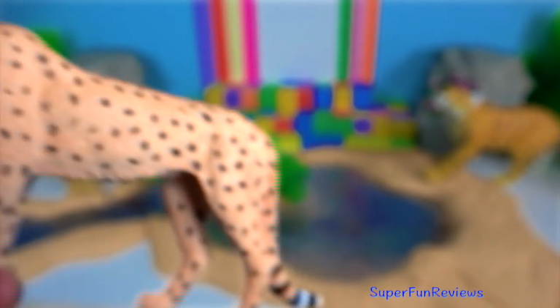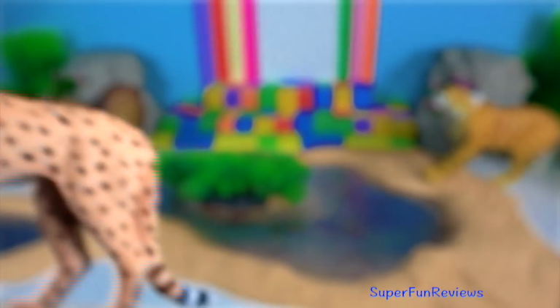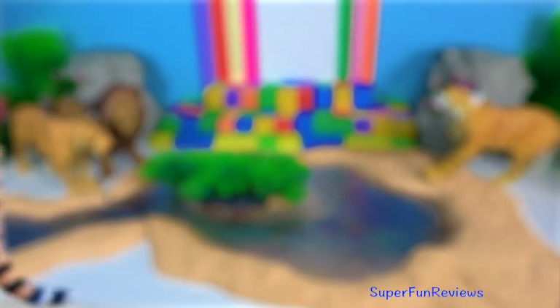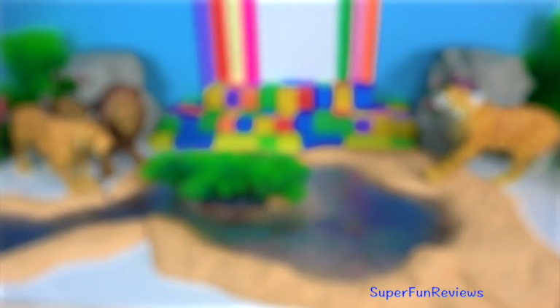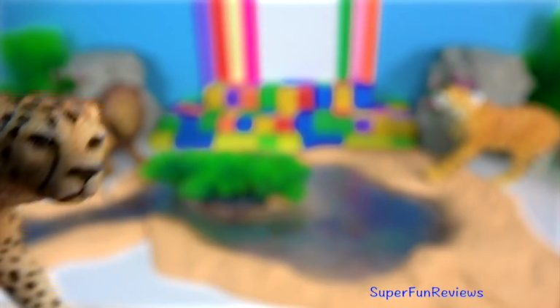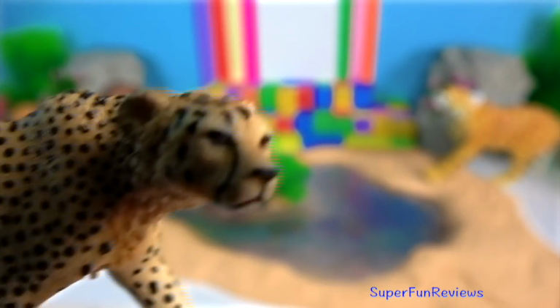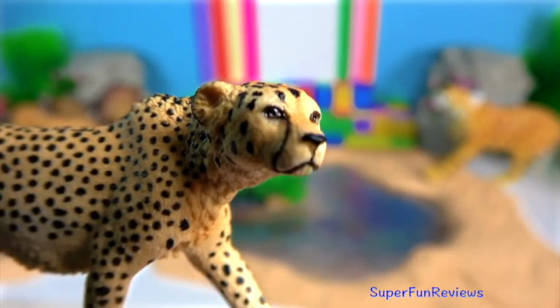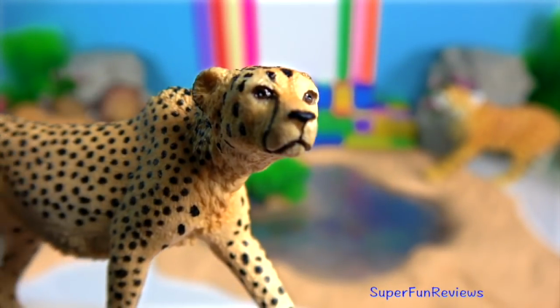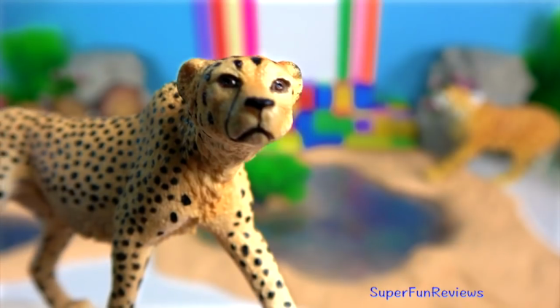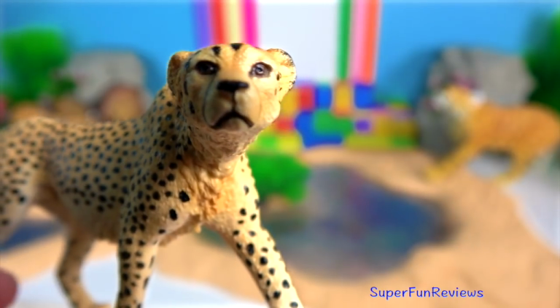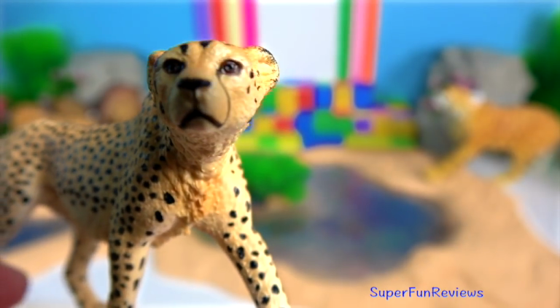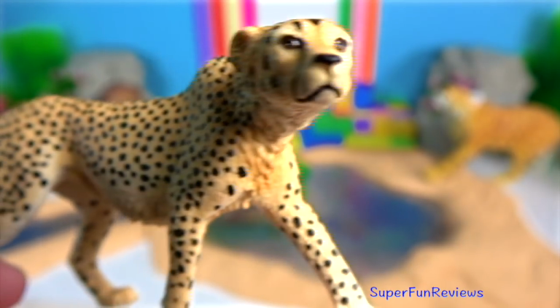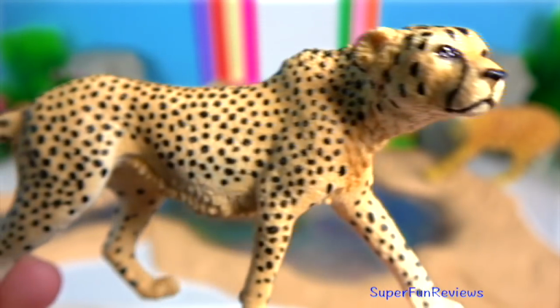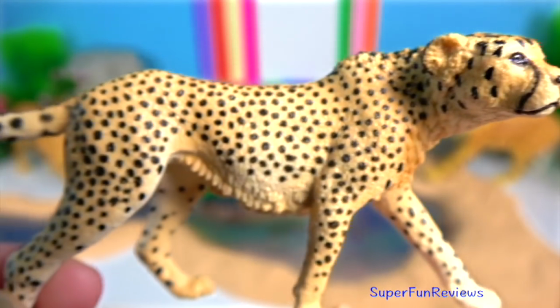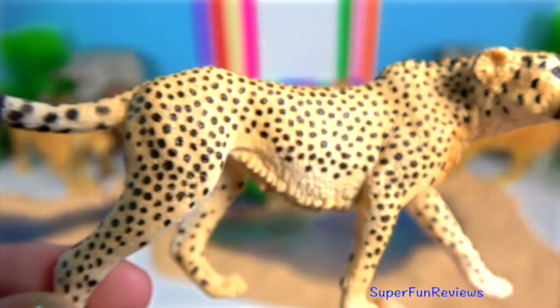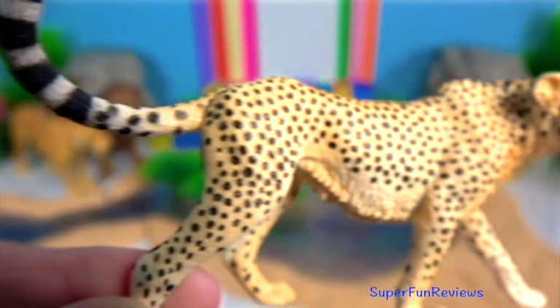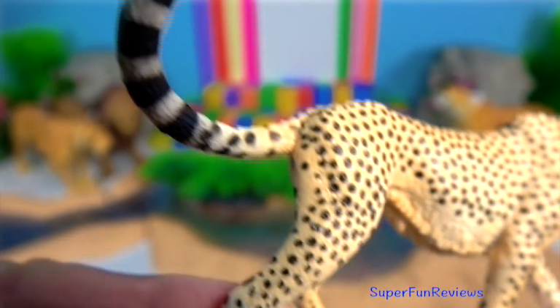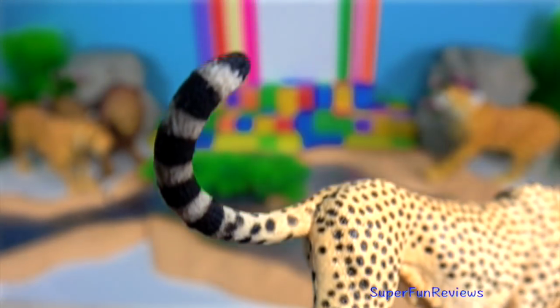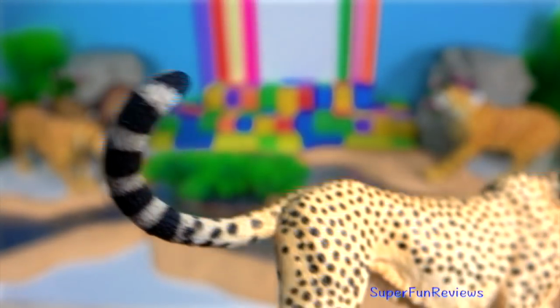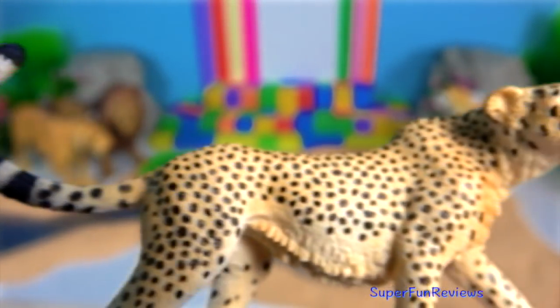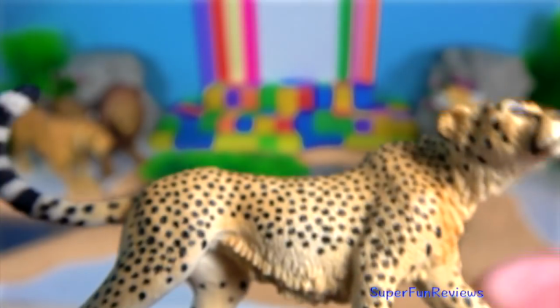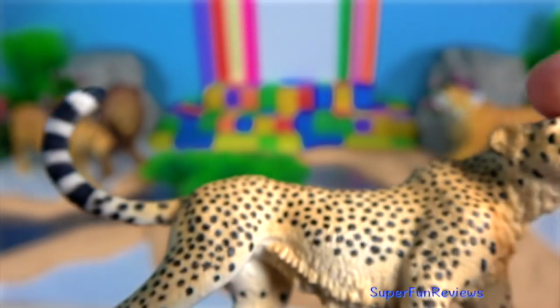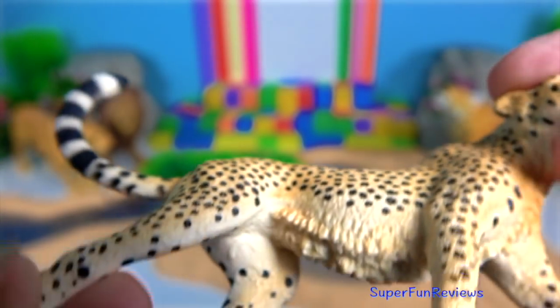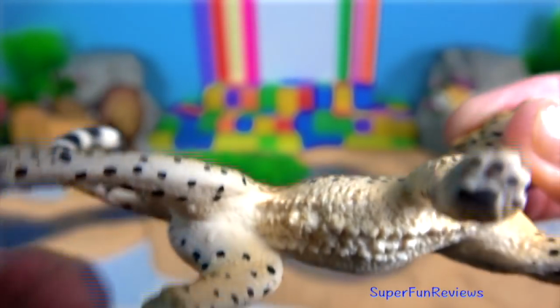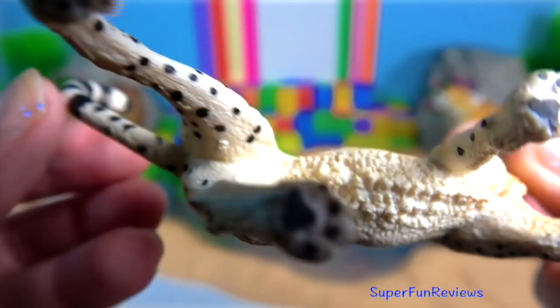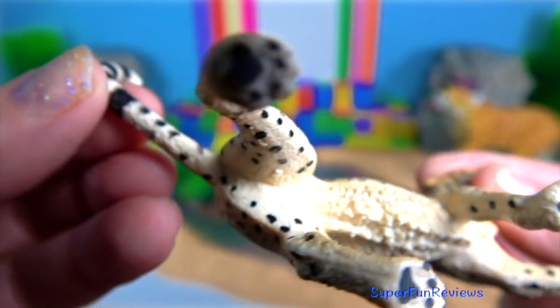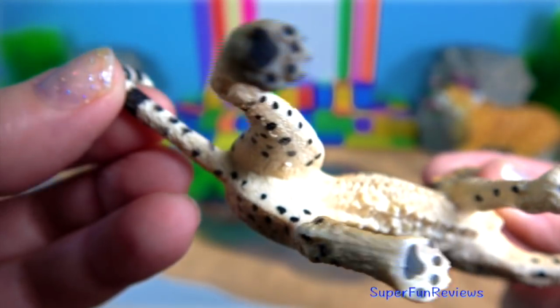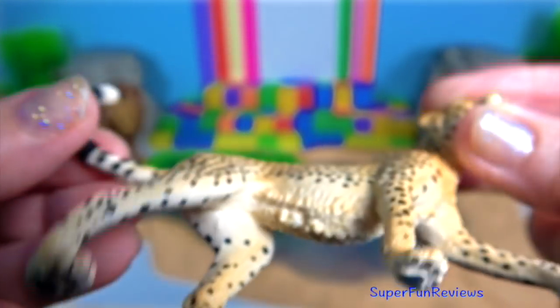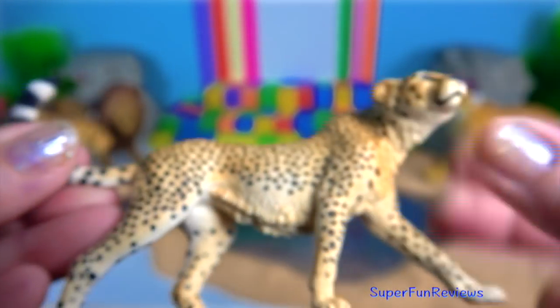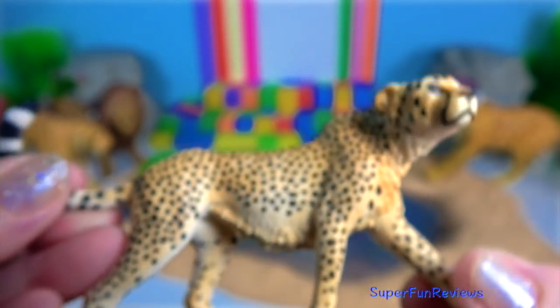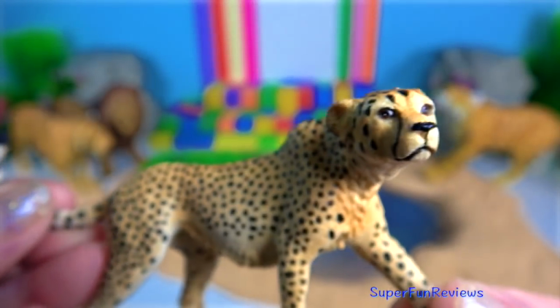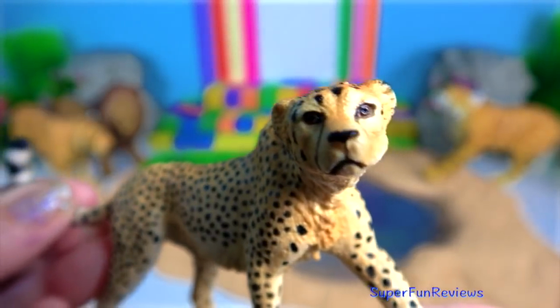There are some subspecies: the South-East African cheetah, the Asiatic cheetah, North-East African cheetah and North-West African cheetah.